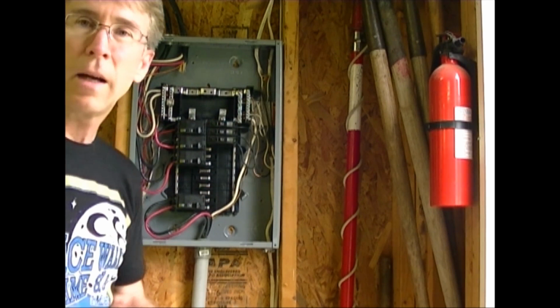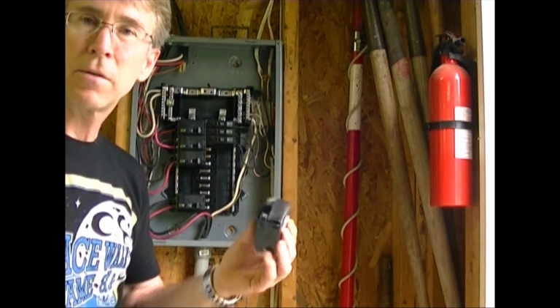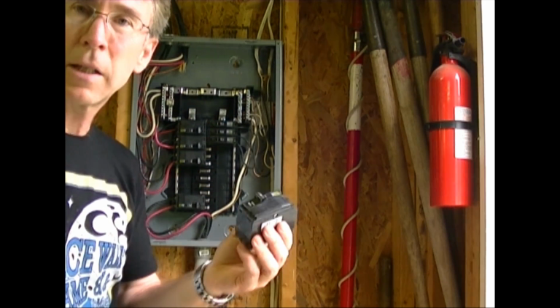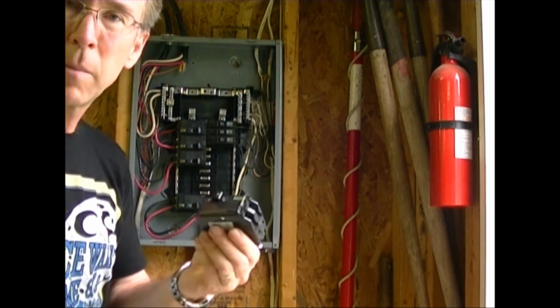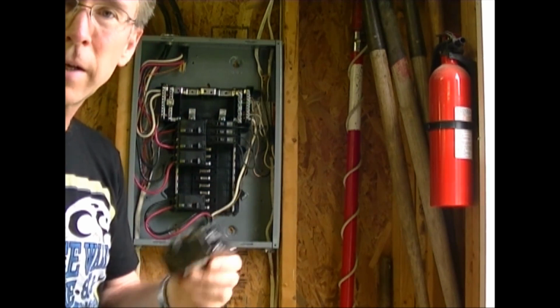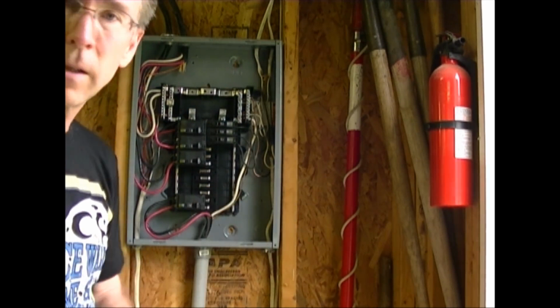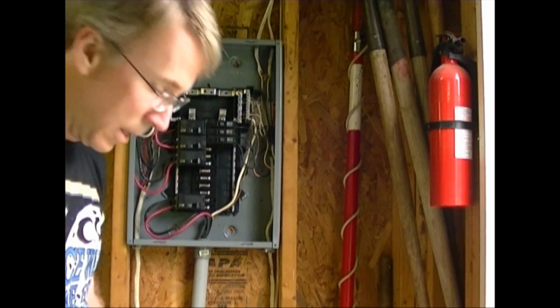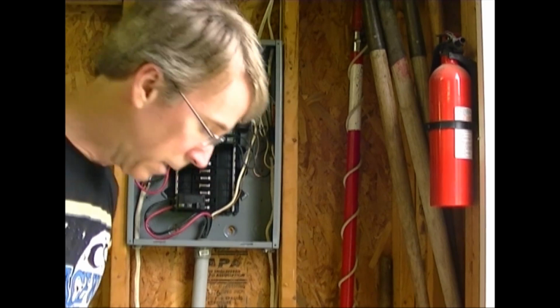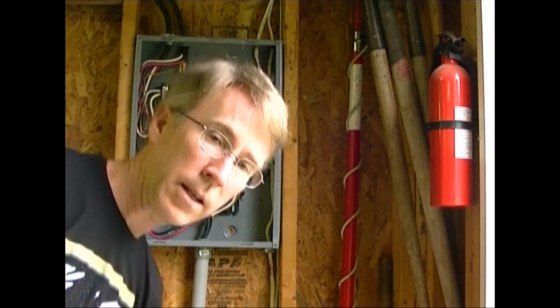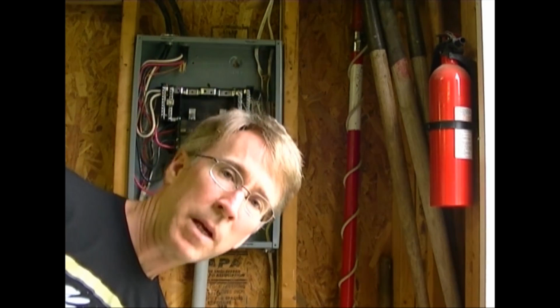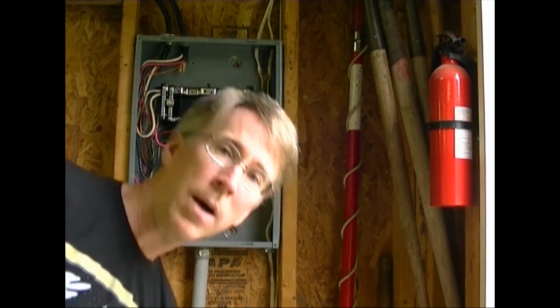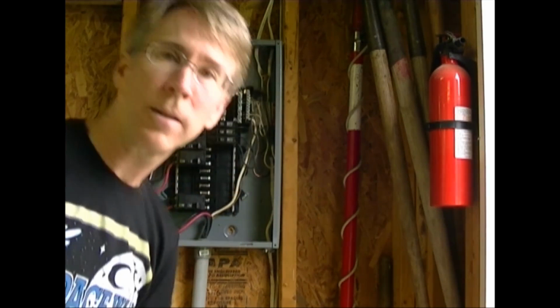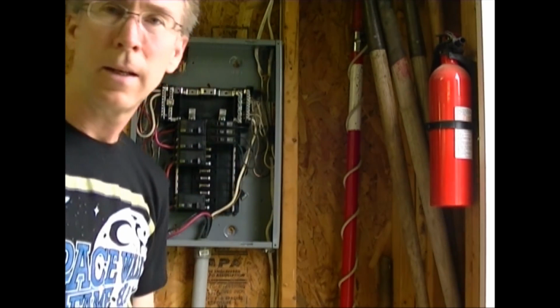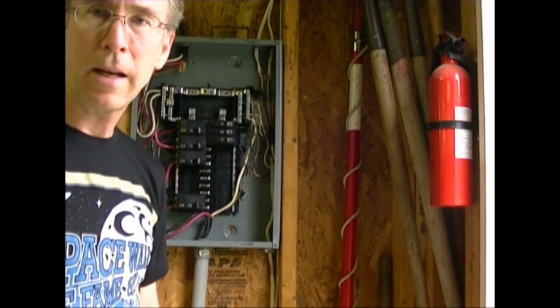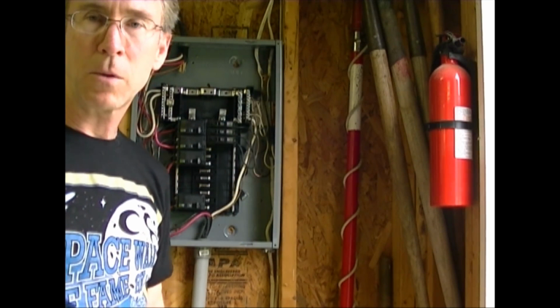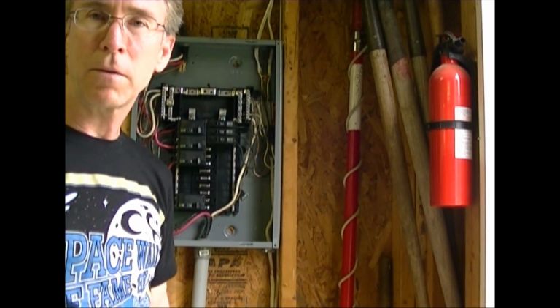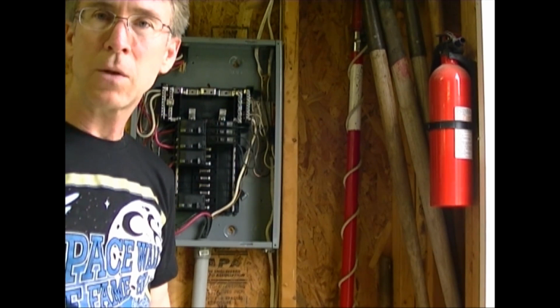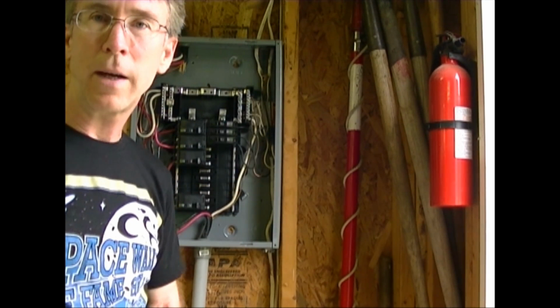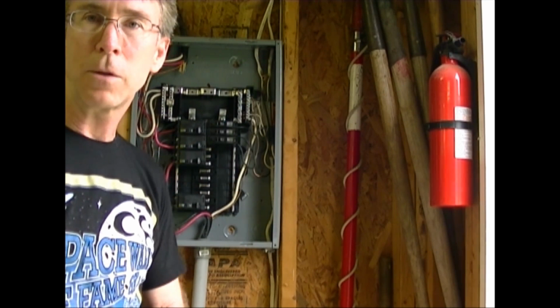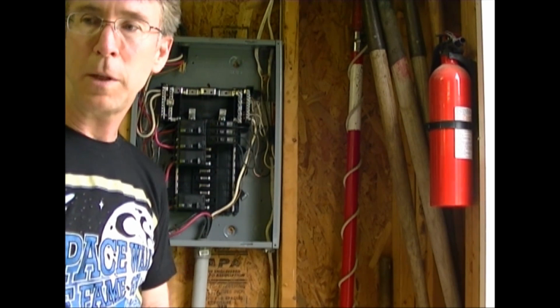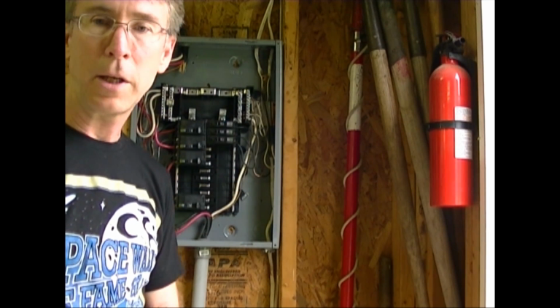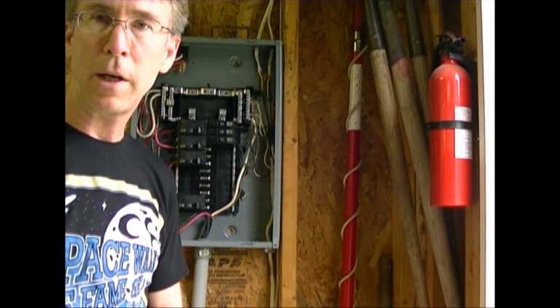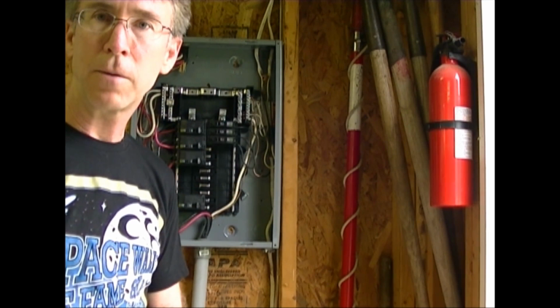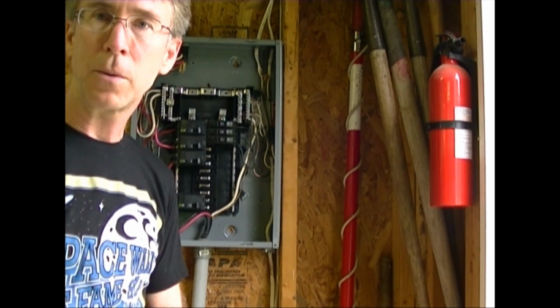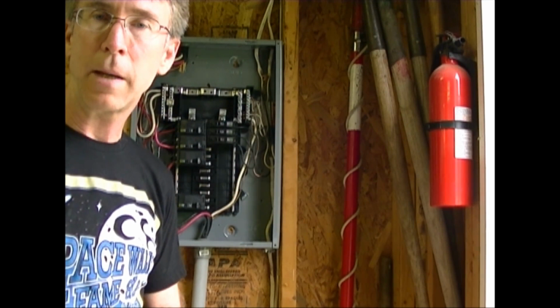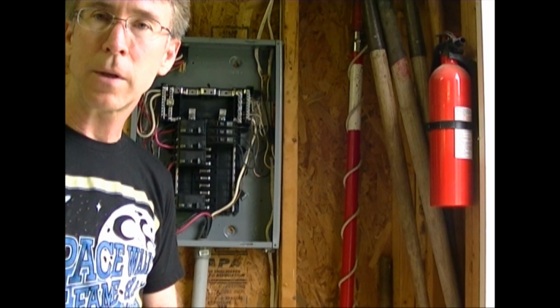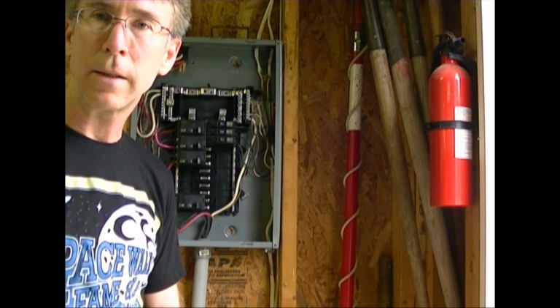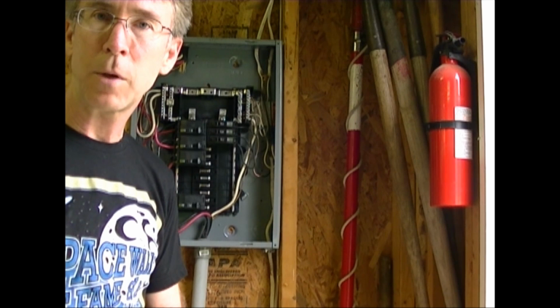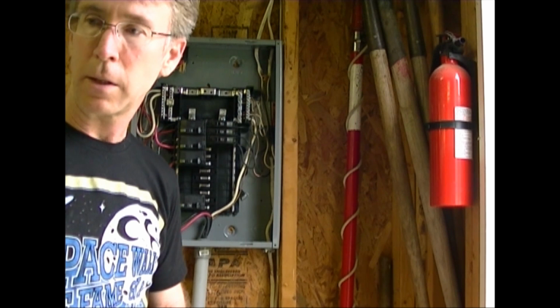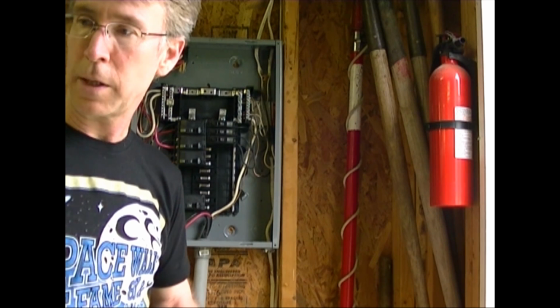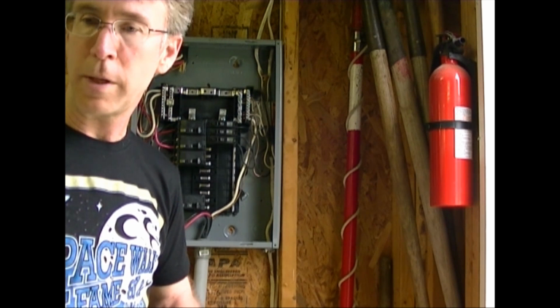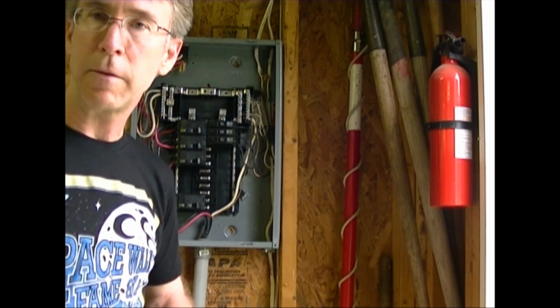After I've selected my breaker, I need to select my wire. I have some 12 gauge wire, which will be plenty big for a 20 amp circuit — probably a little bit too big even.